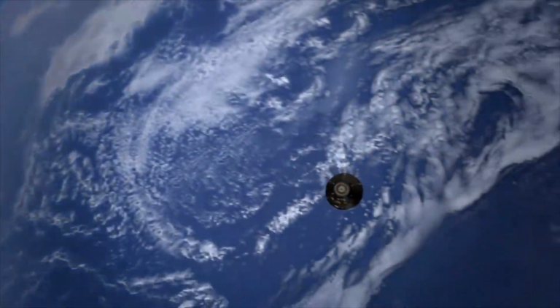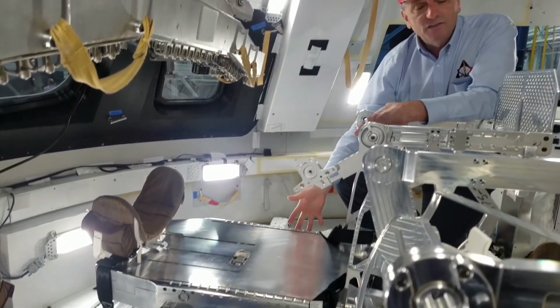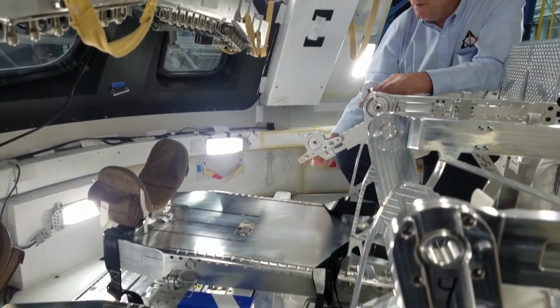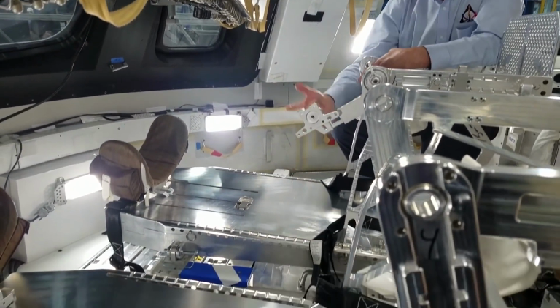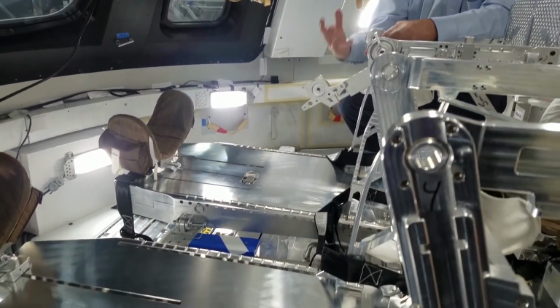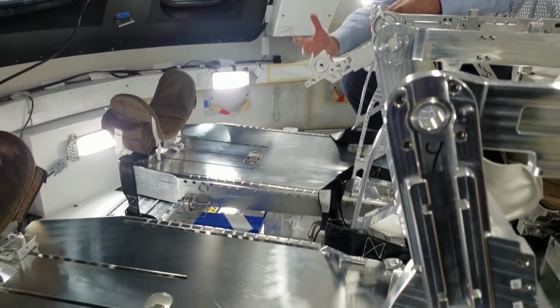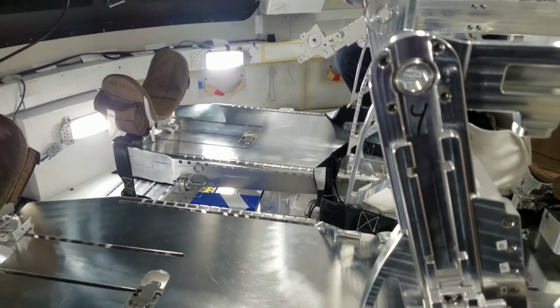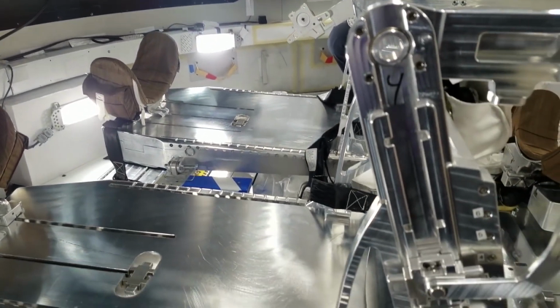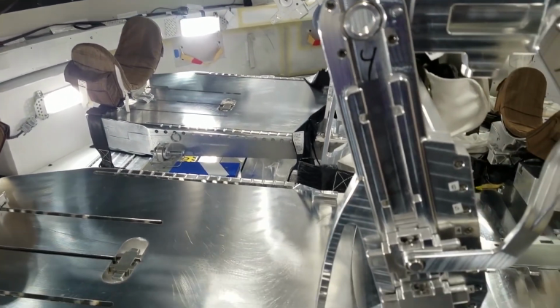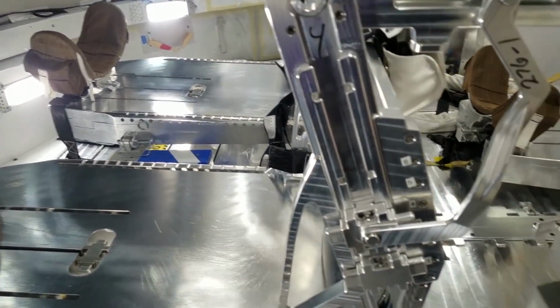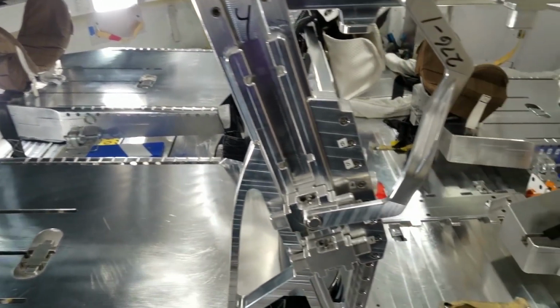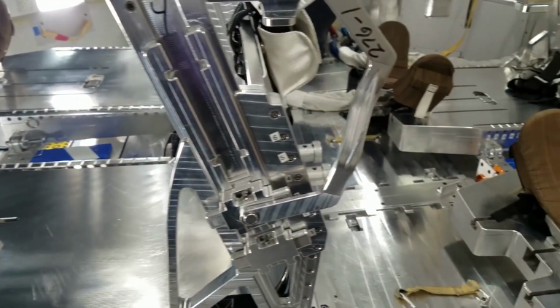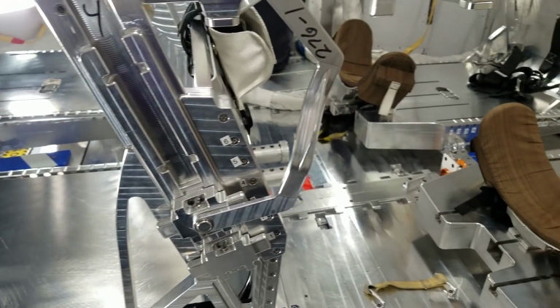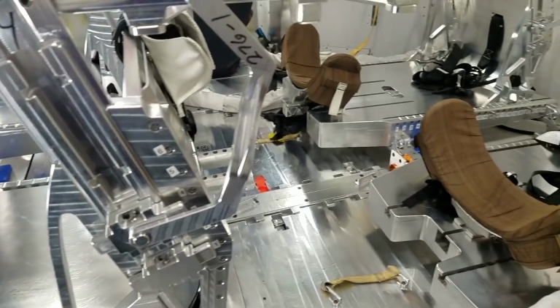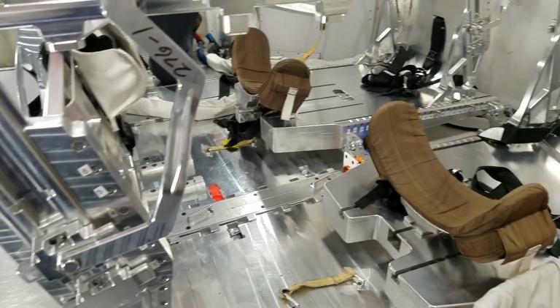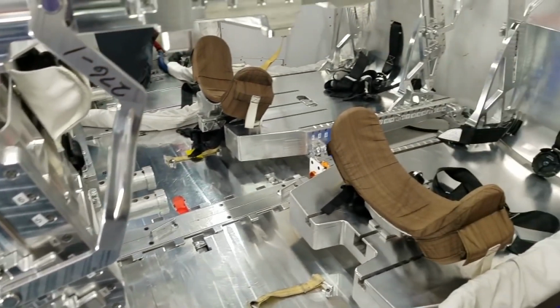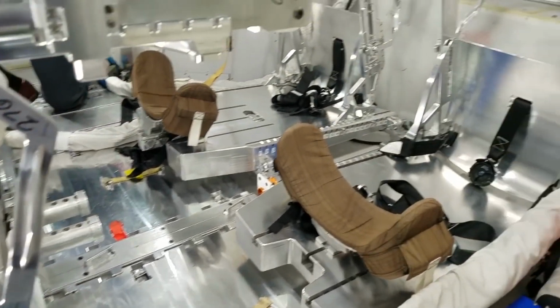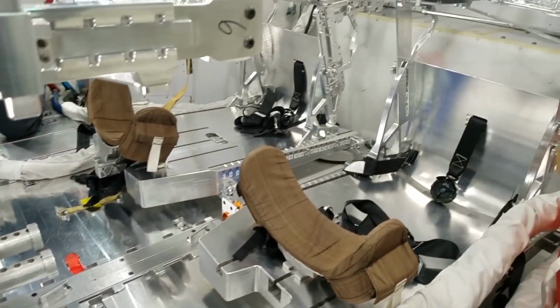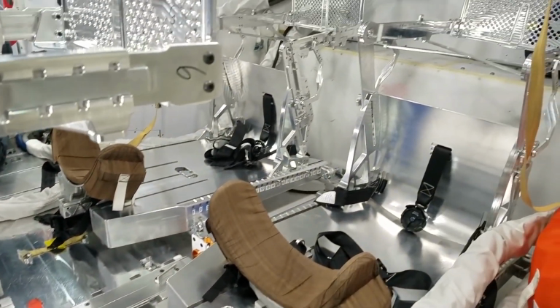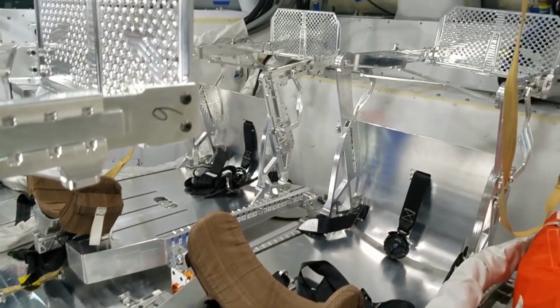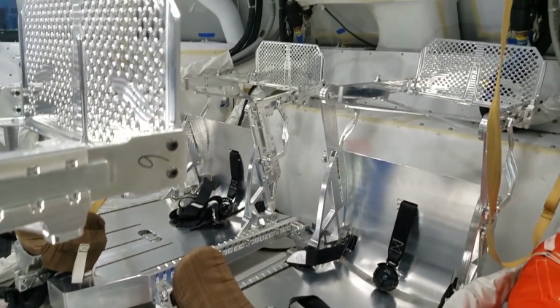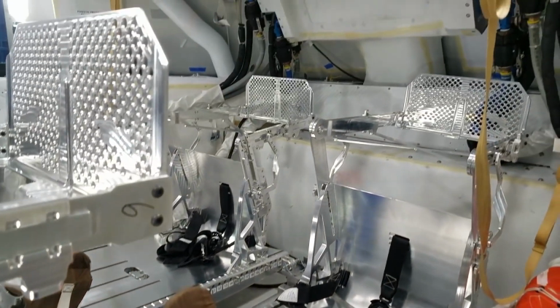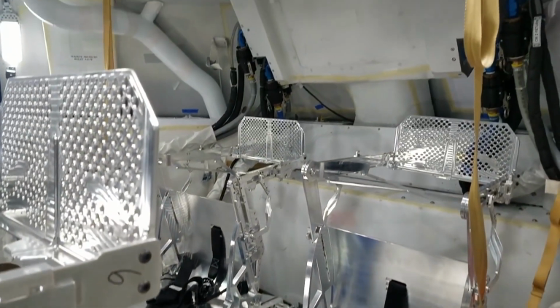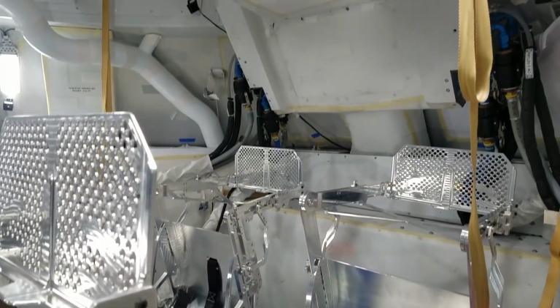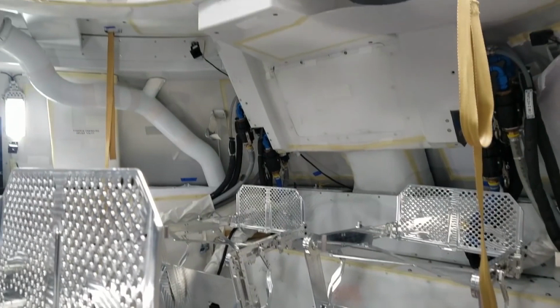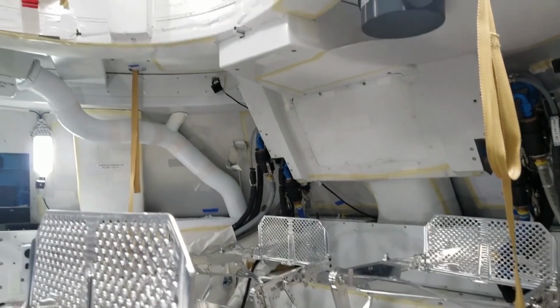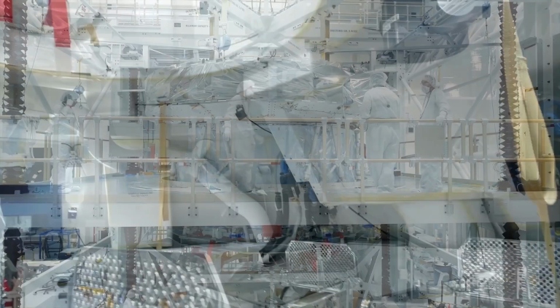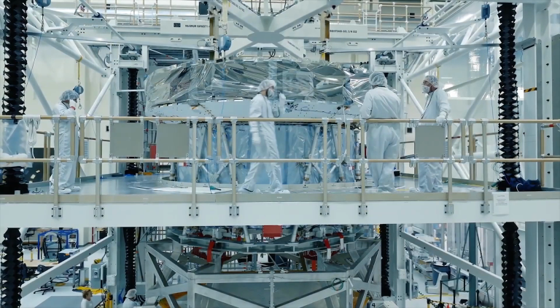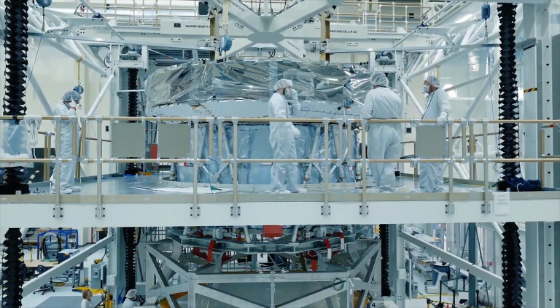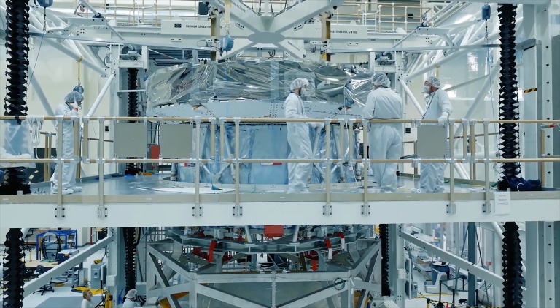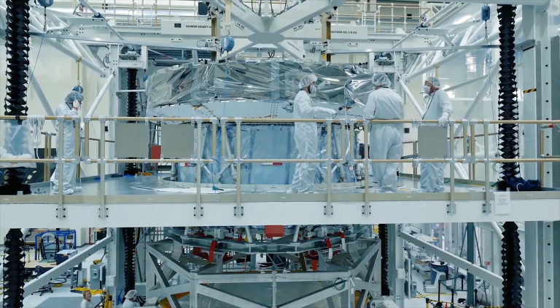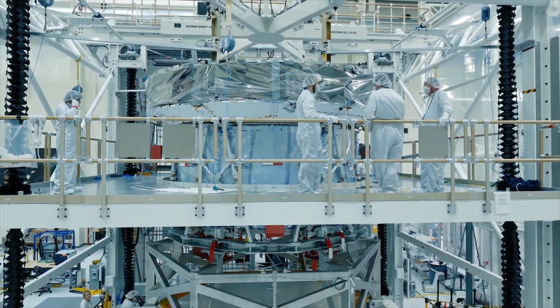Otherwise, comparing the Orion and Apollo spacecraft is like comparing a Ford Model T and a Ferrari. Orion is assembled from a multitude of 3D-printed components that couldn't have been made even a few years ago.